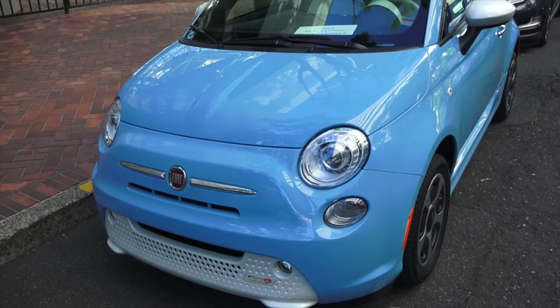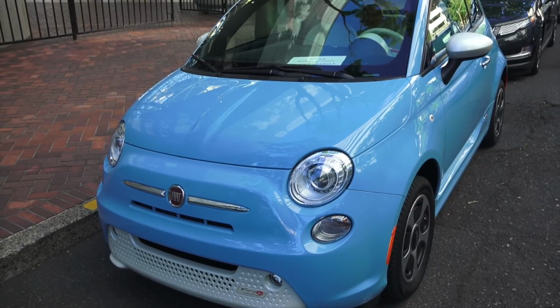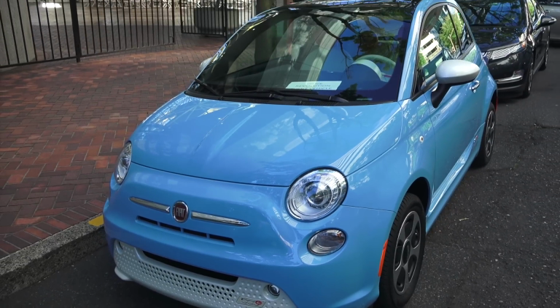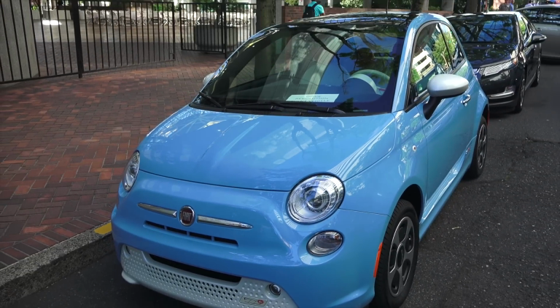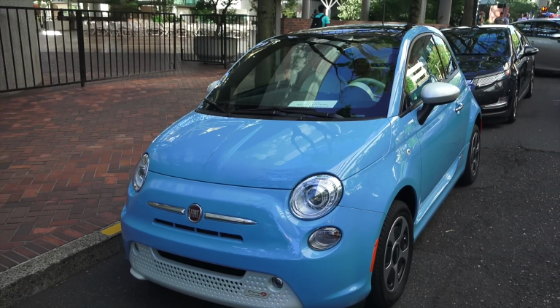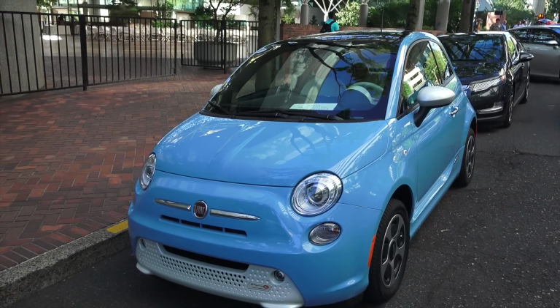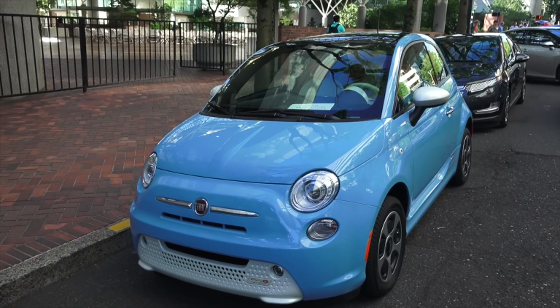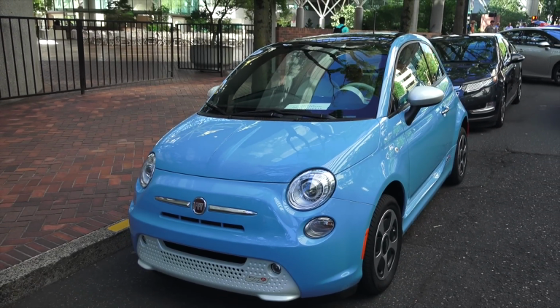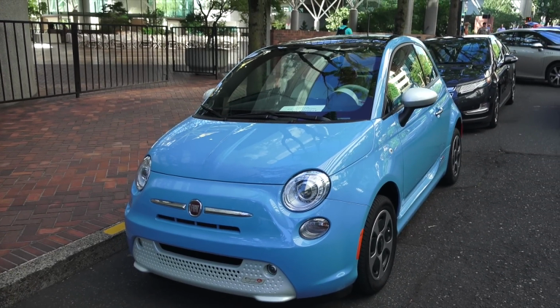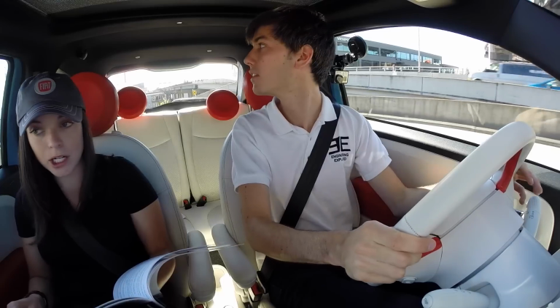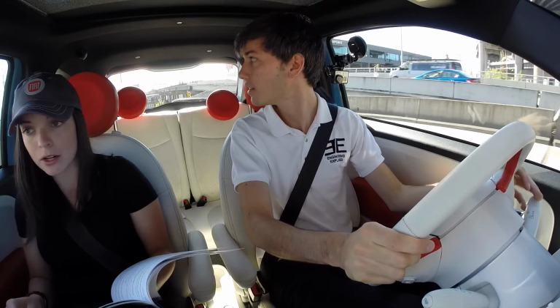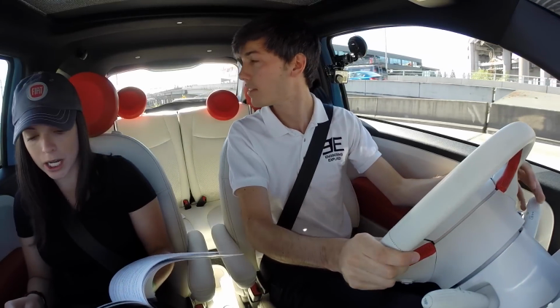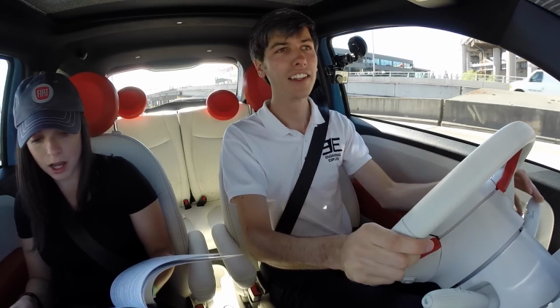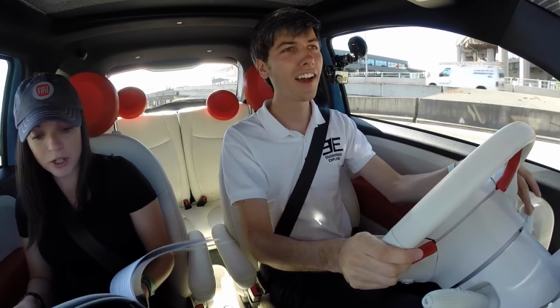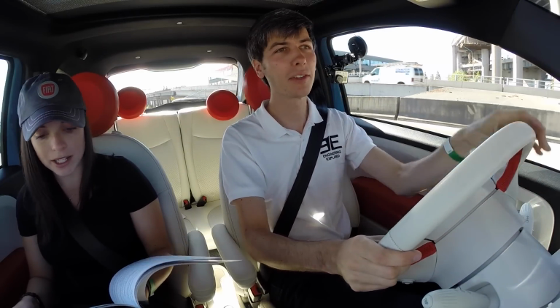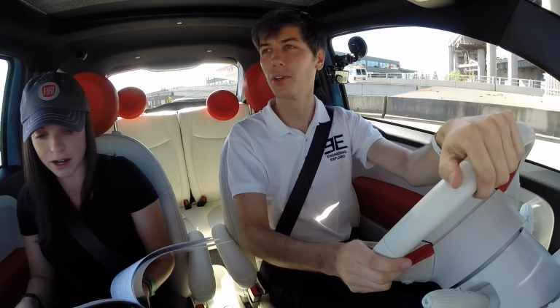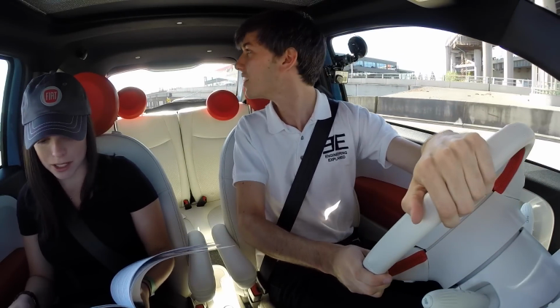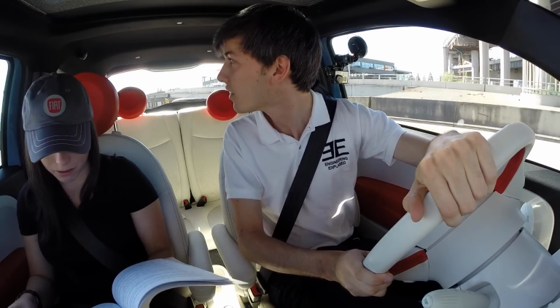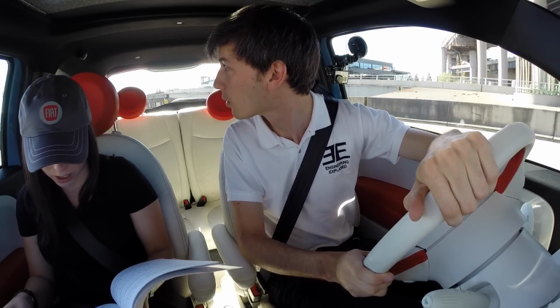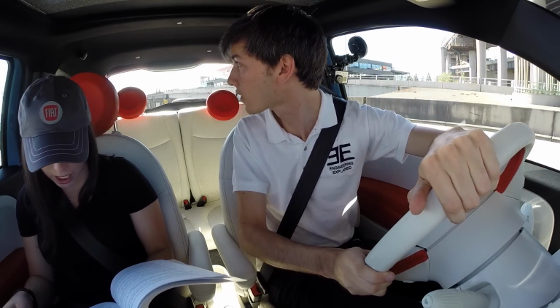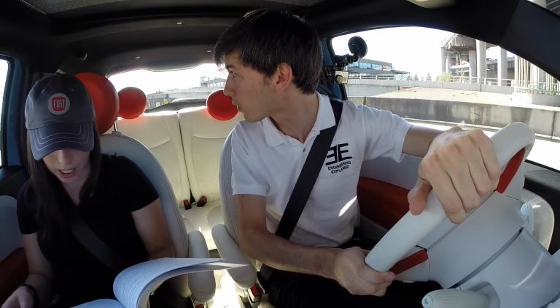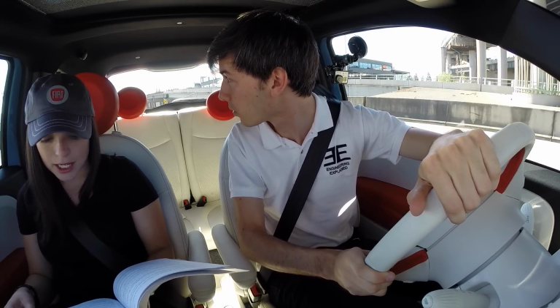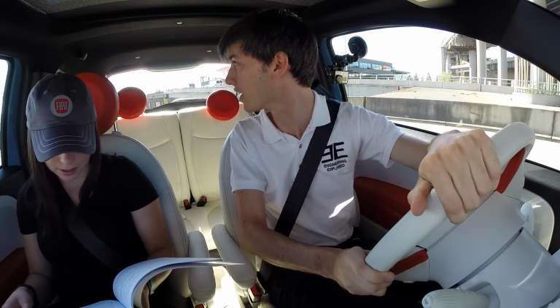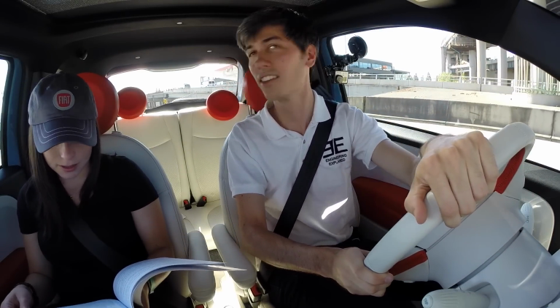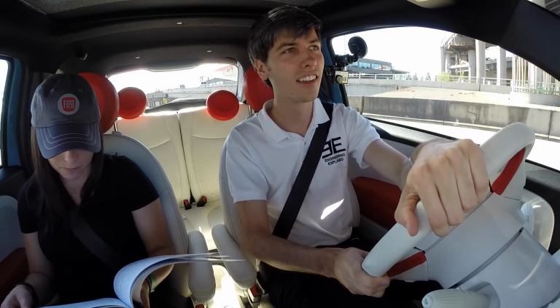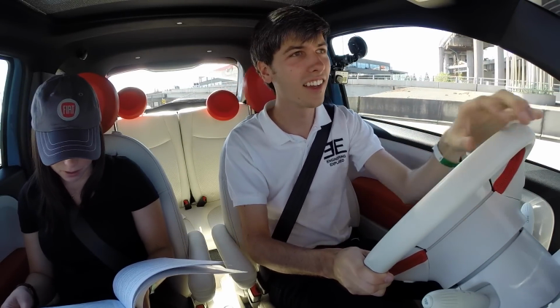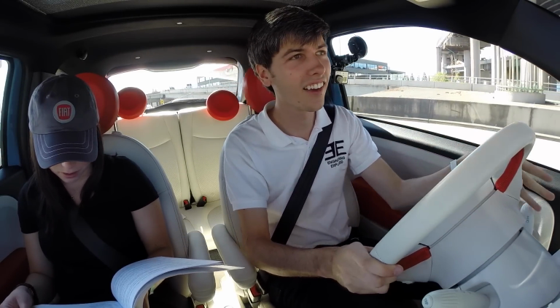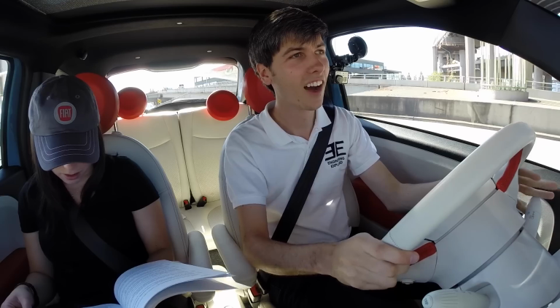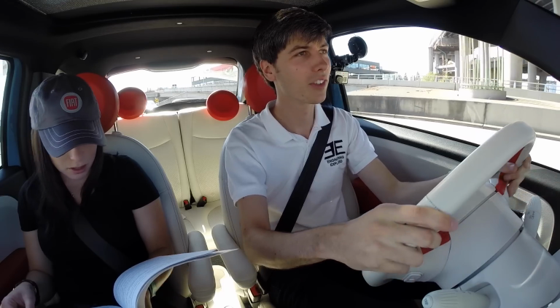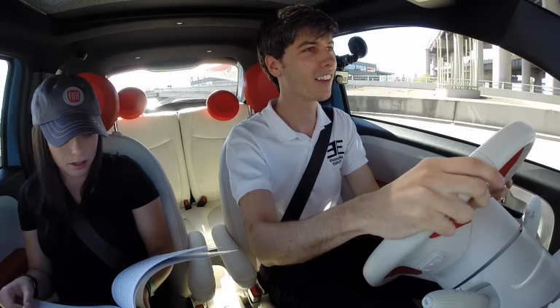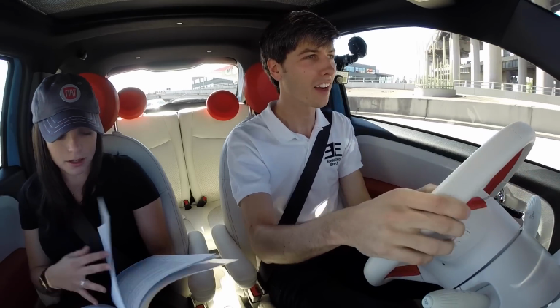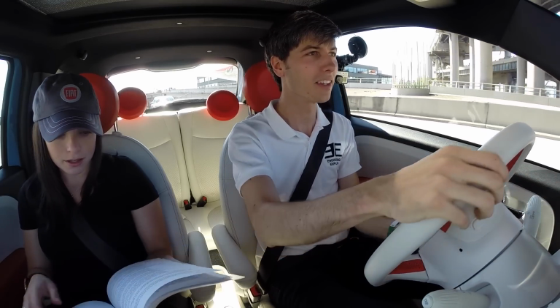We started selling 500es in Oregon pretty much just about a year ago. So now it's California and Oregon. I was excited that that happened.